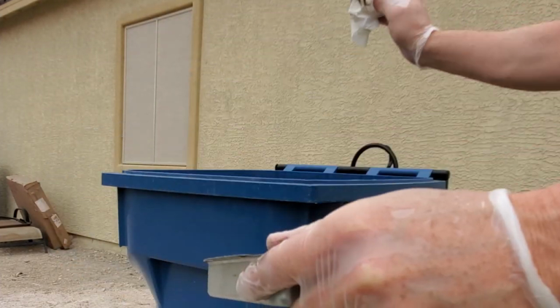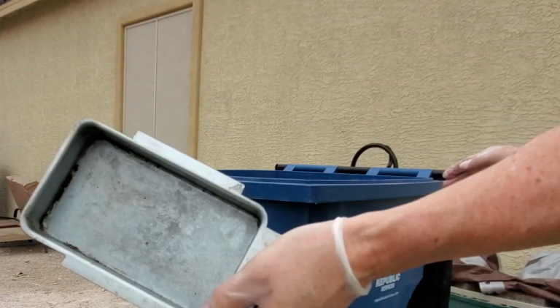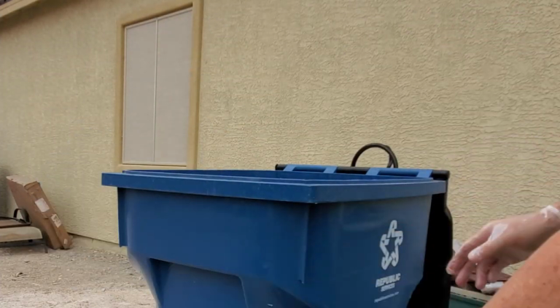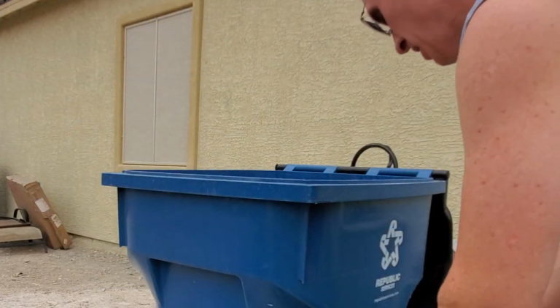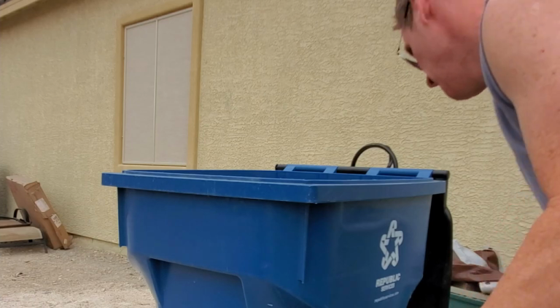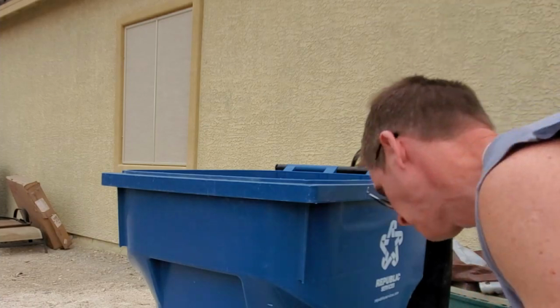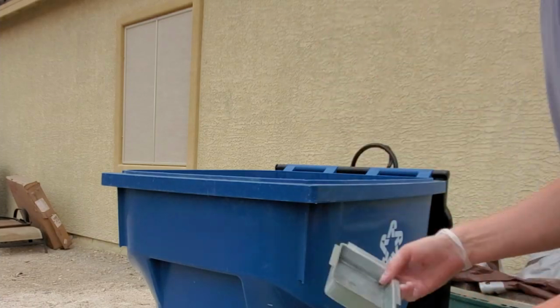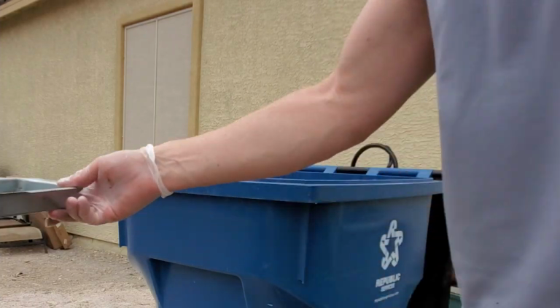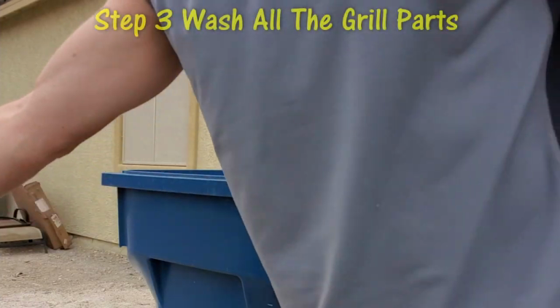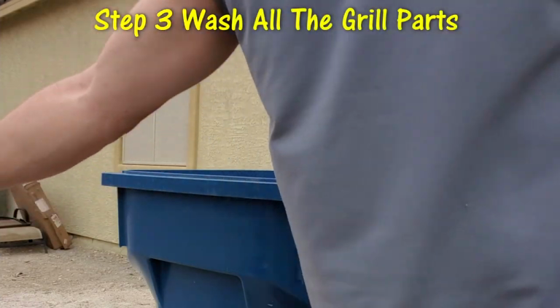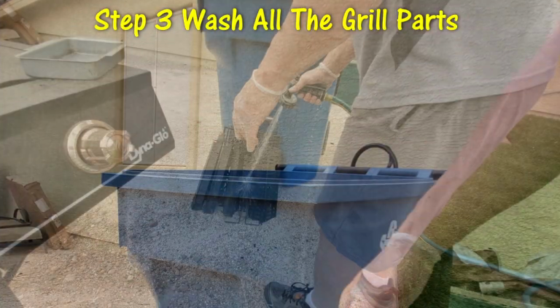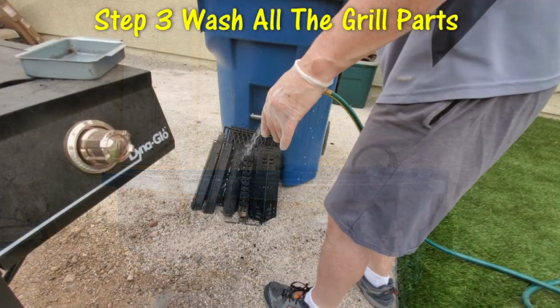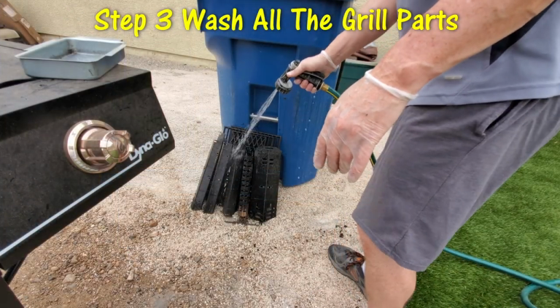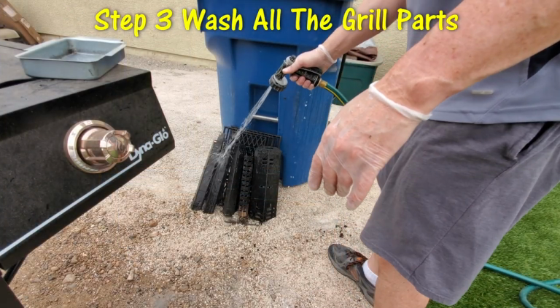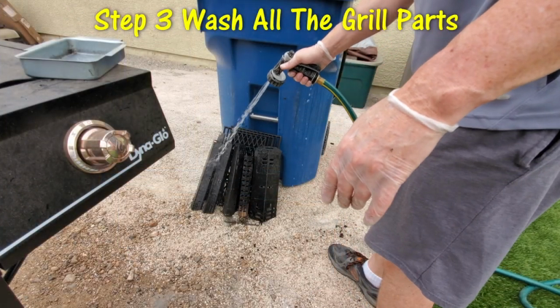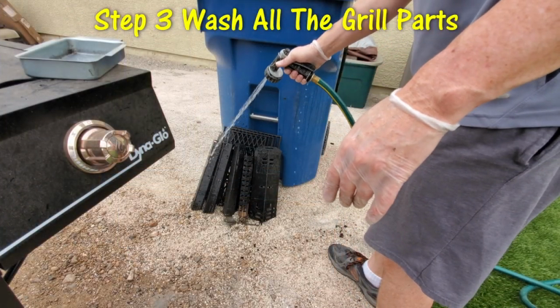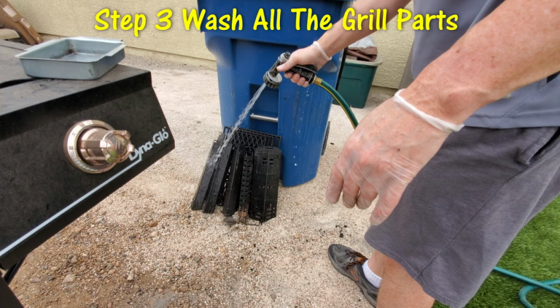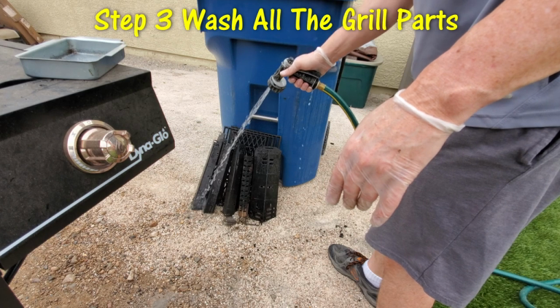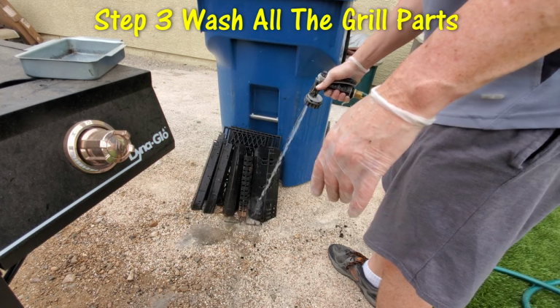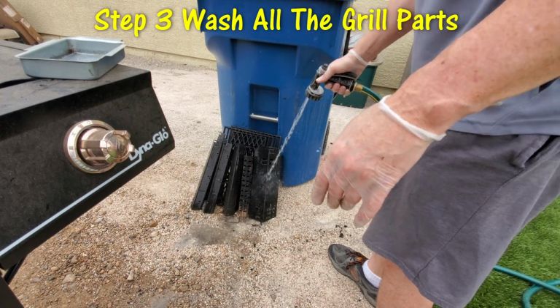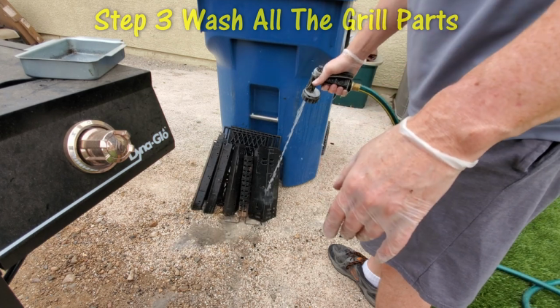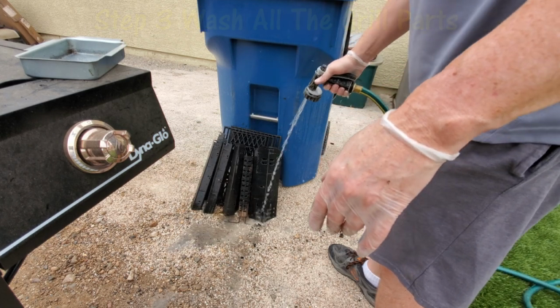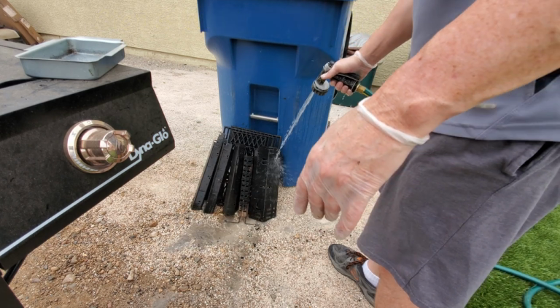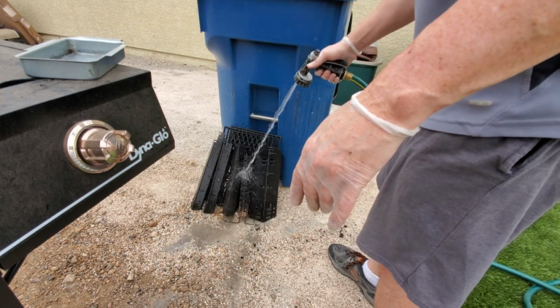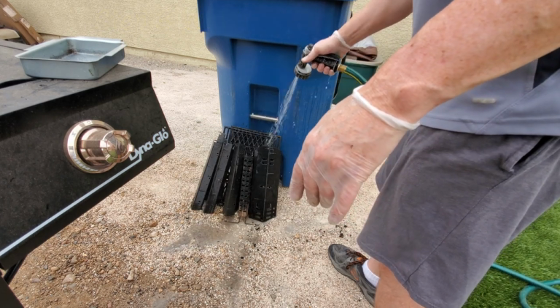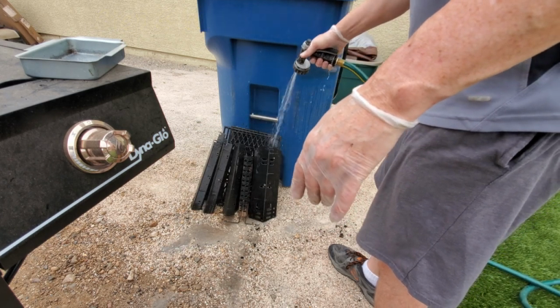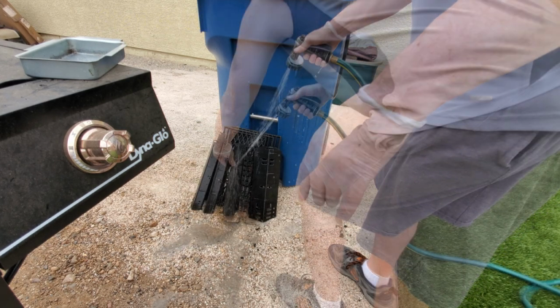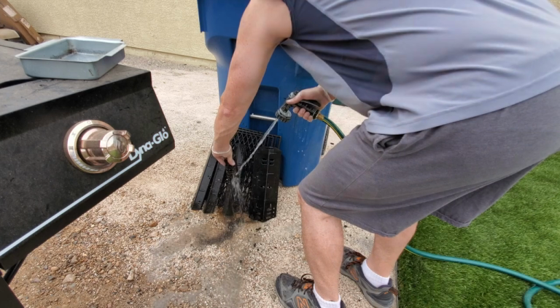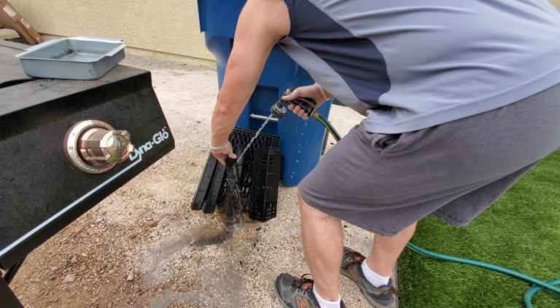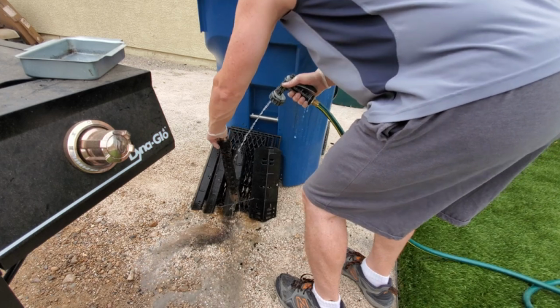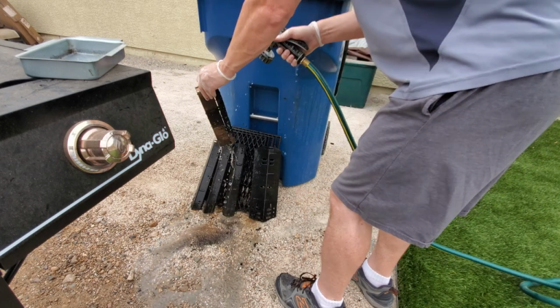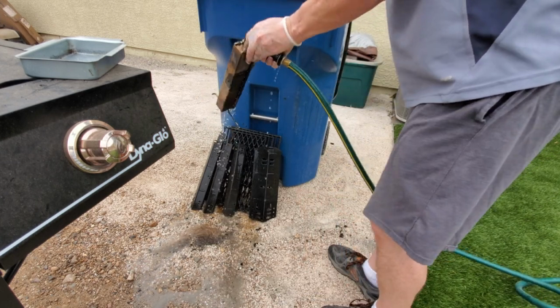Now we'll give all our parts a good washing. After you've washed them down pretty good, all that water will loosen the bits, so now scrape it off again.